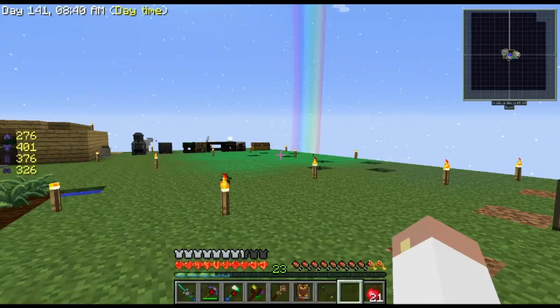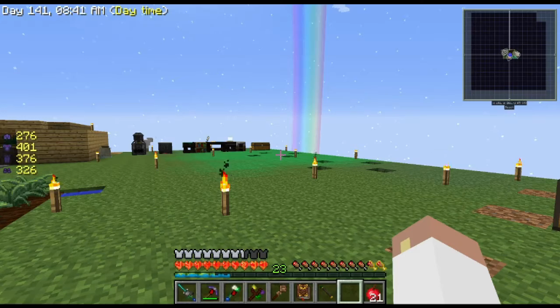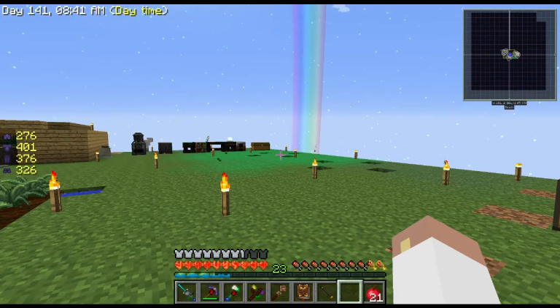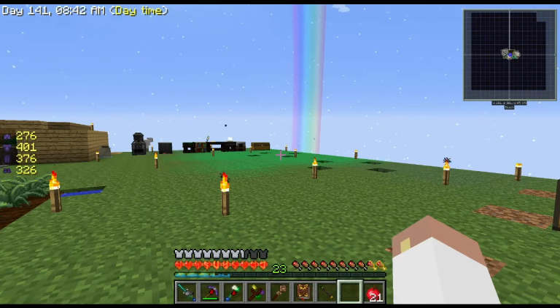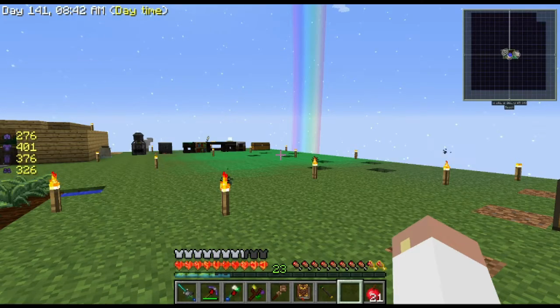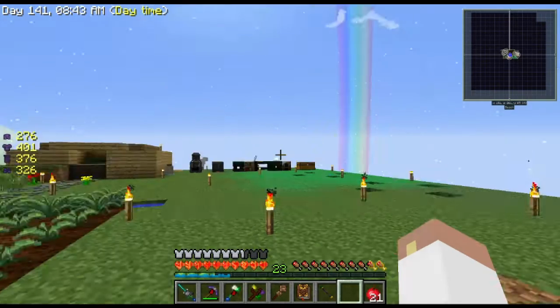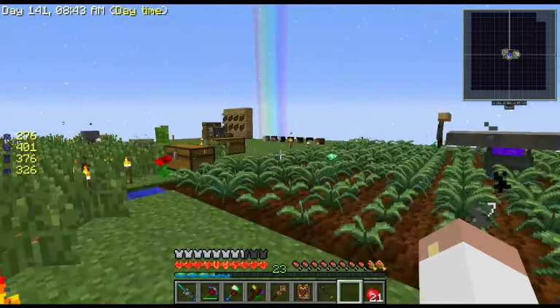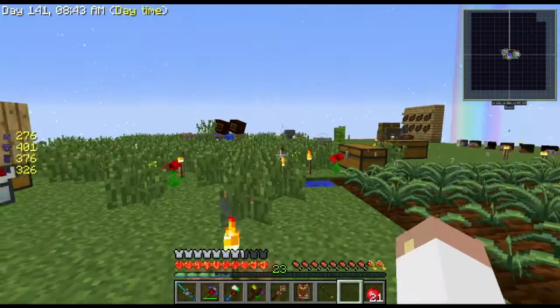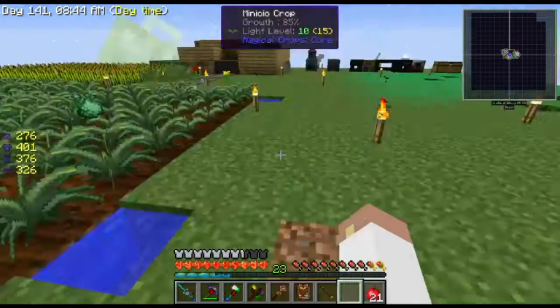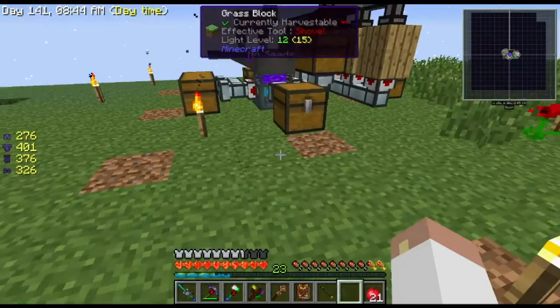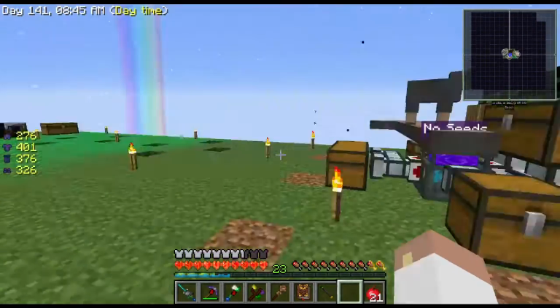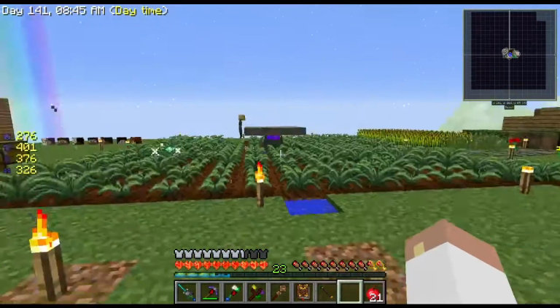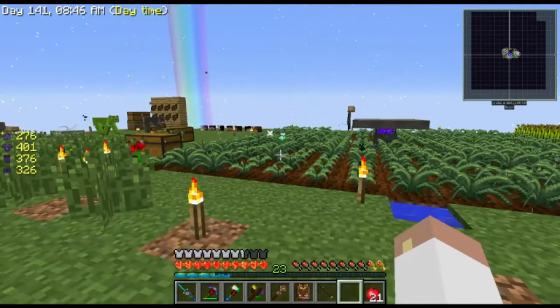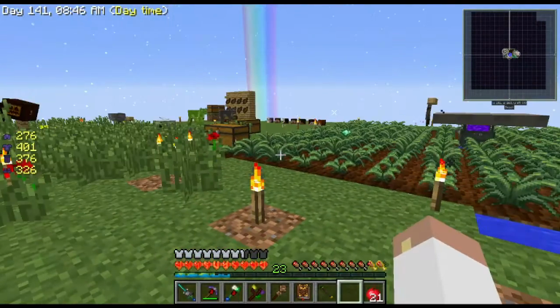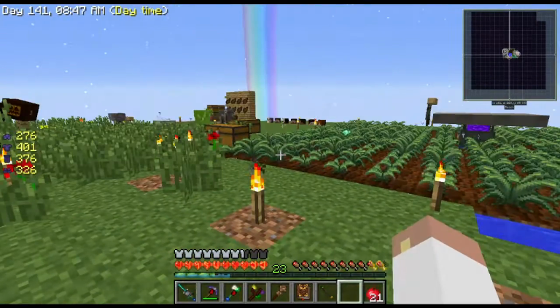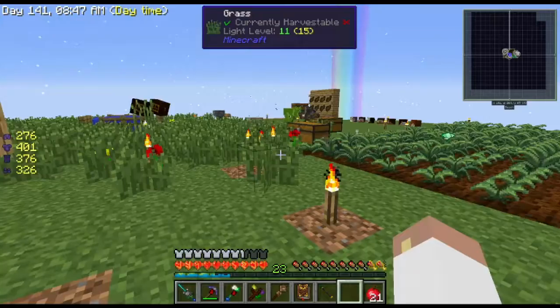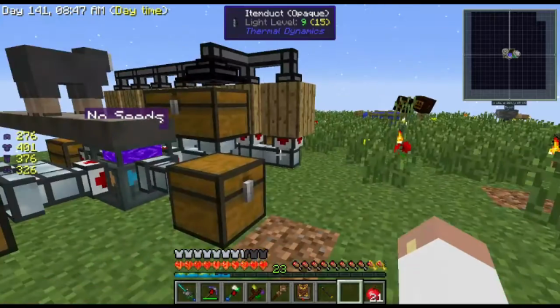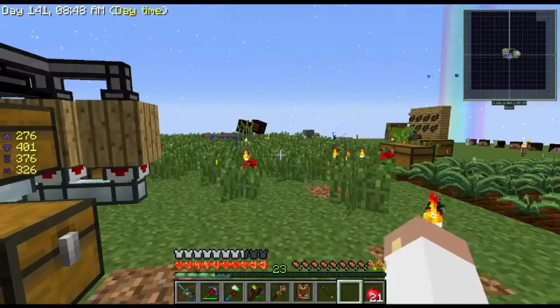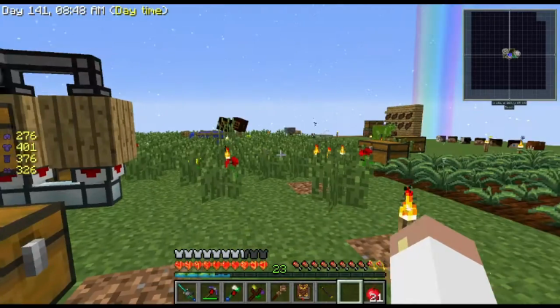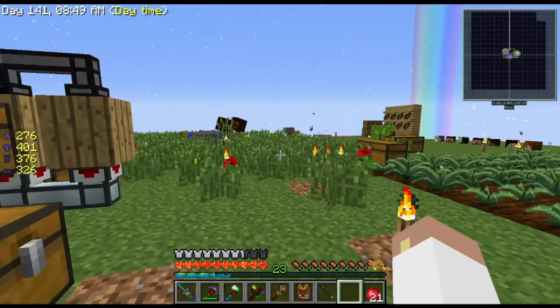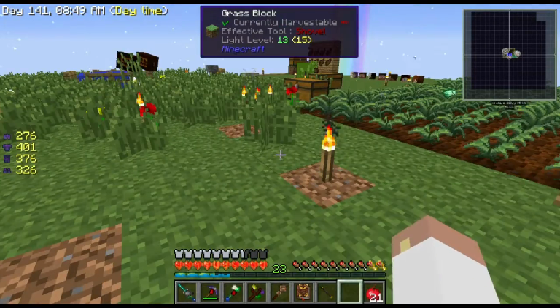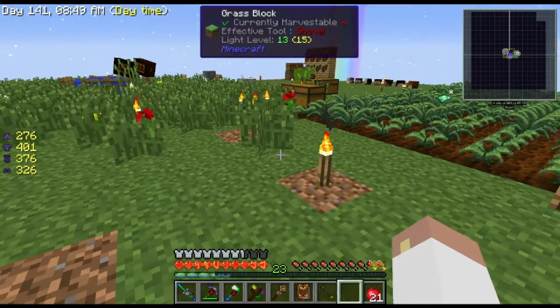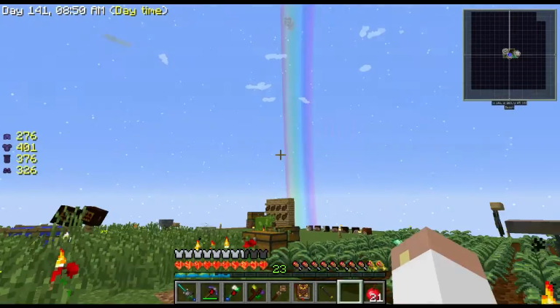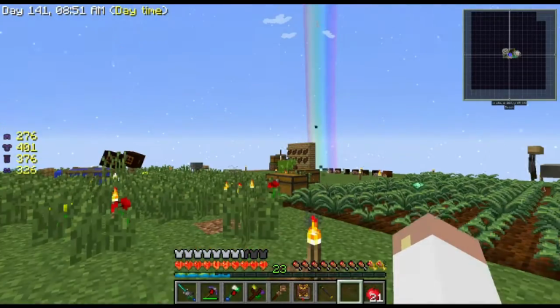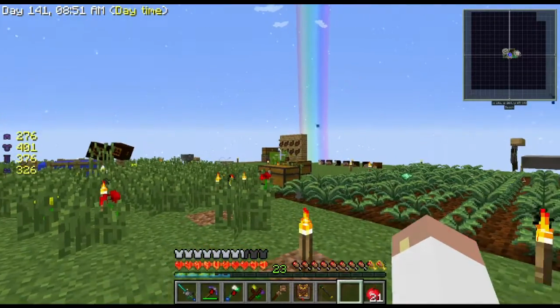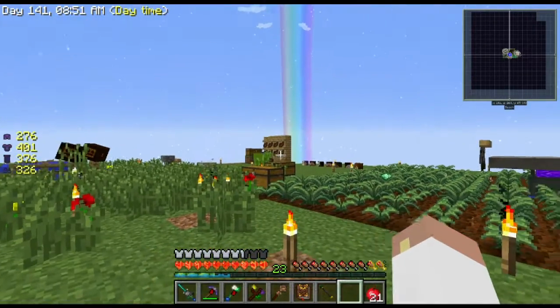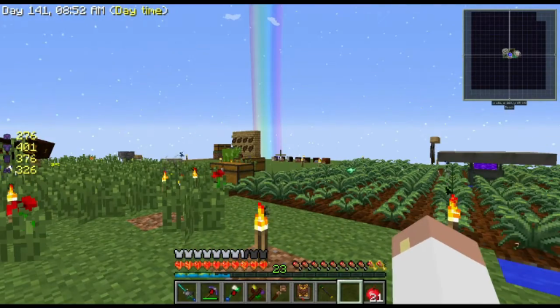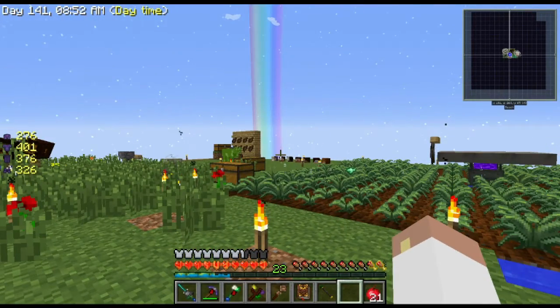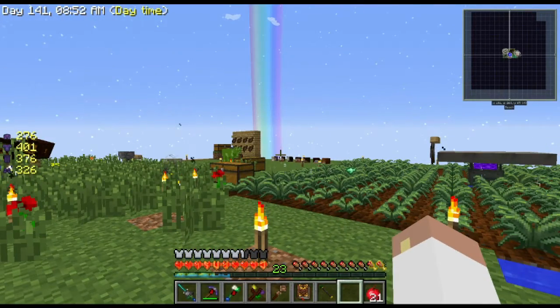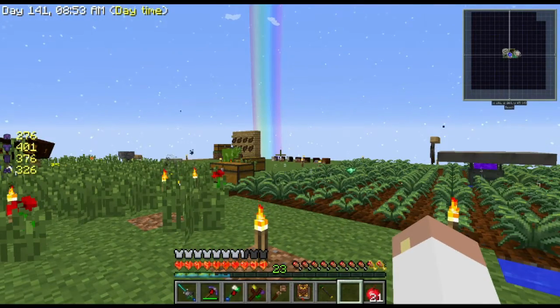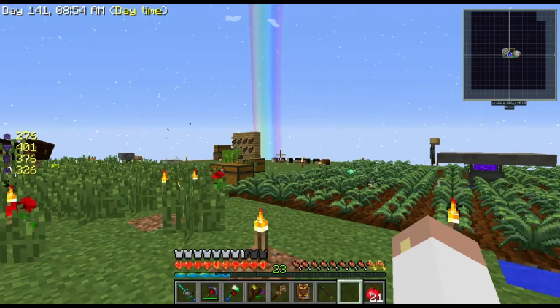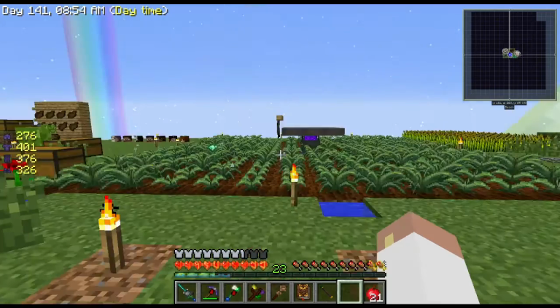Hey, what's going on guys? It's SliderHavoc here and we are back on the Sky Factory map. Sorry, thought I saw a creeper — it's just a green hole or a cow.